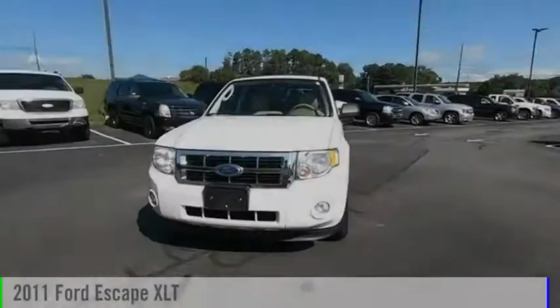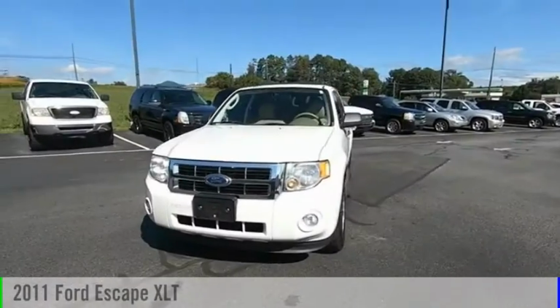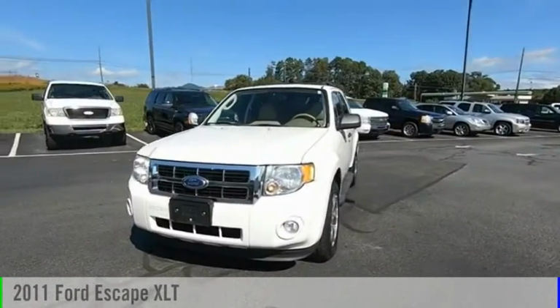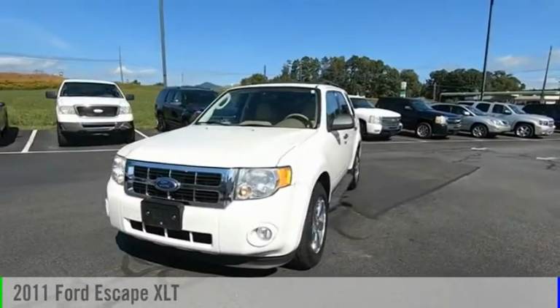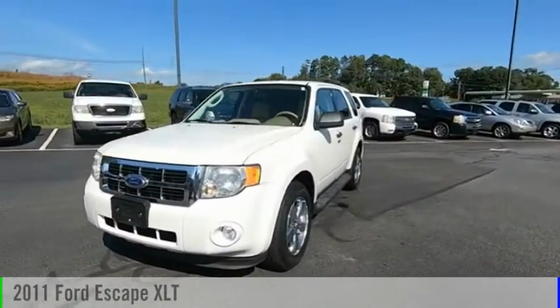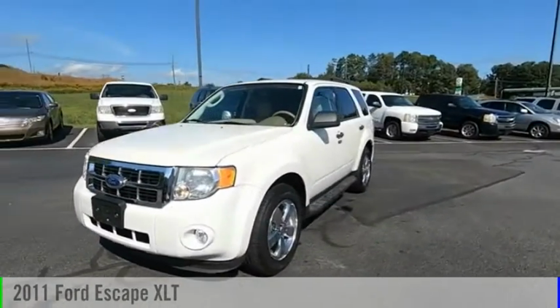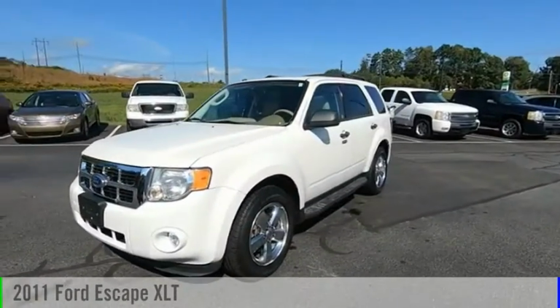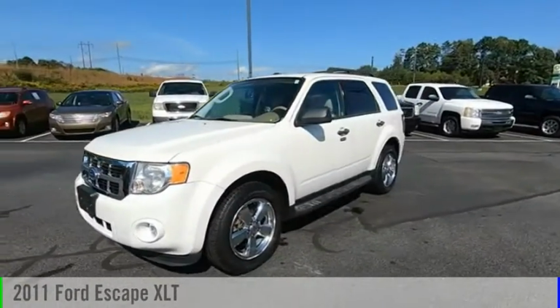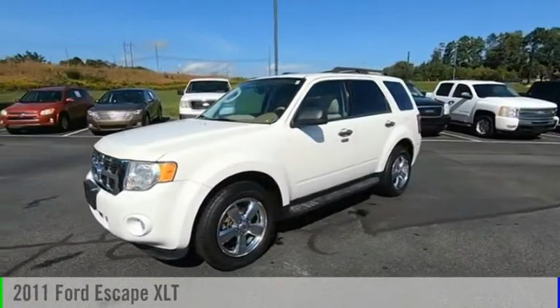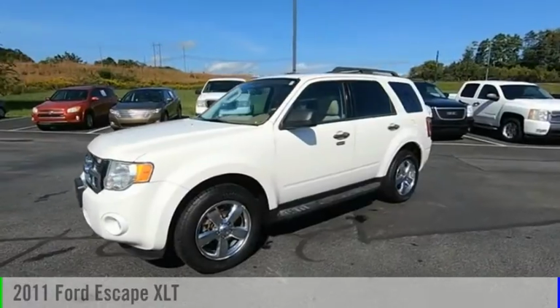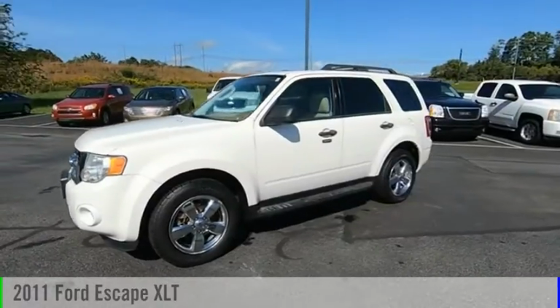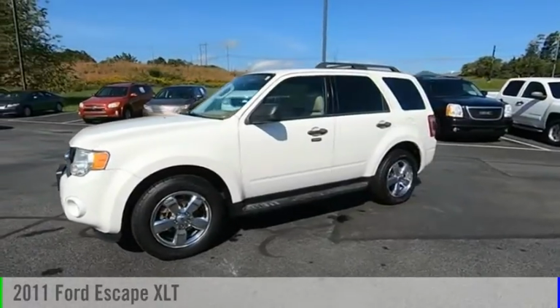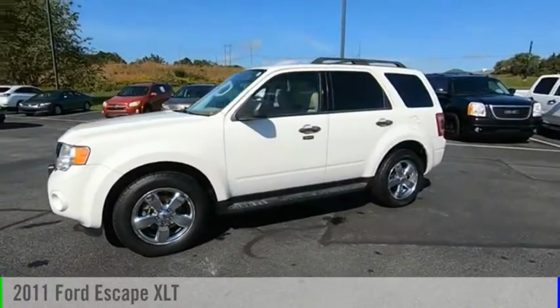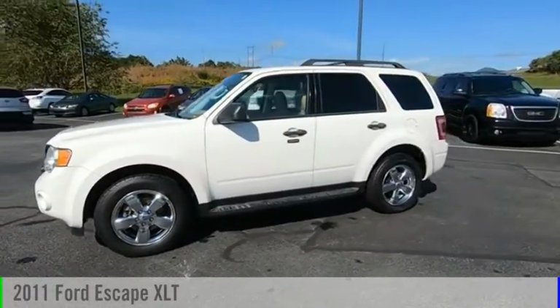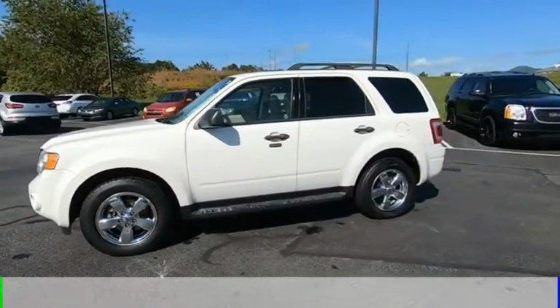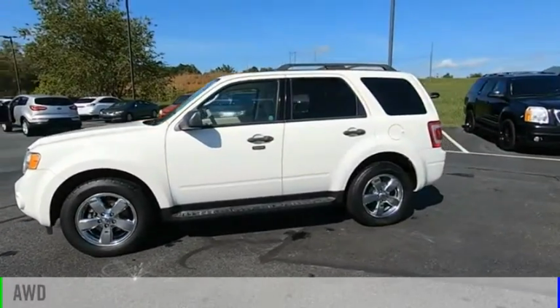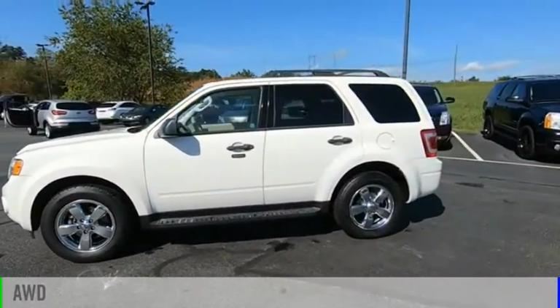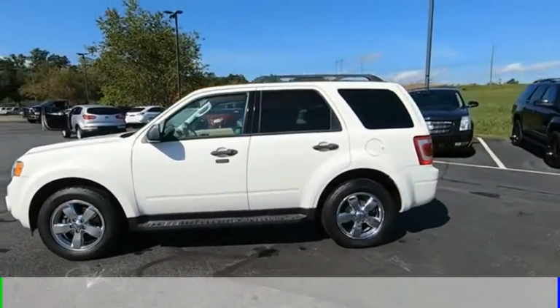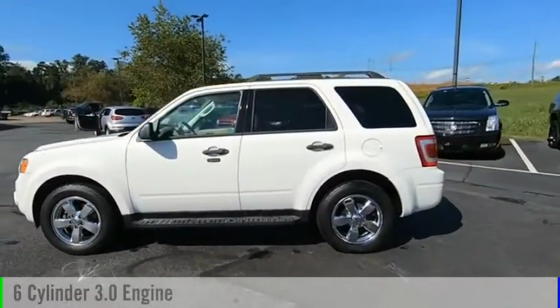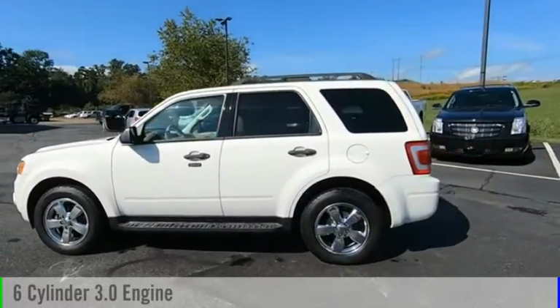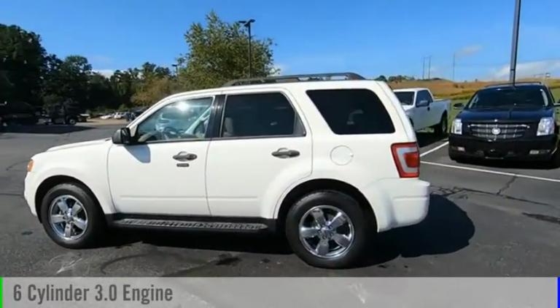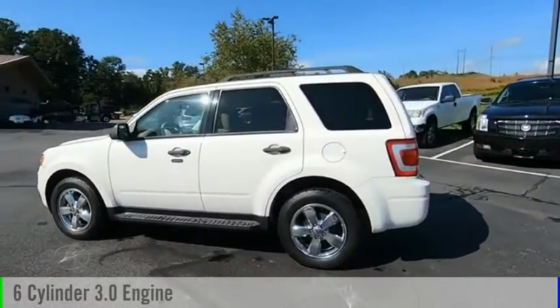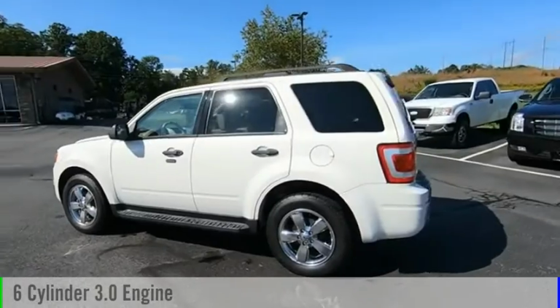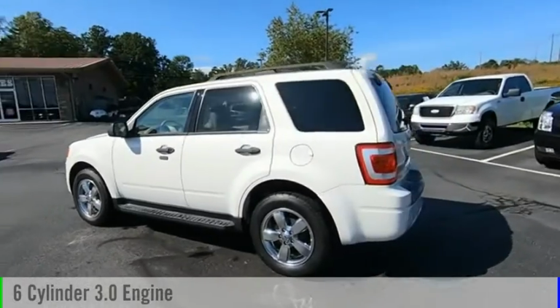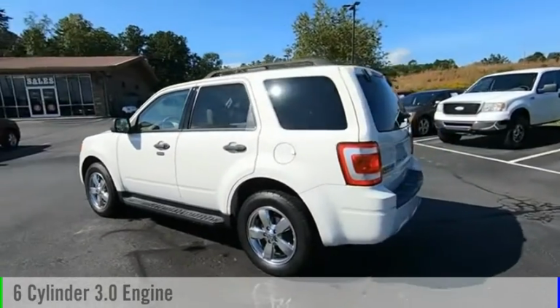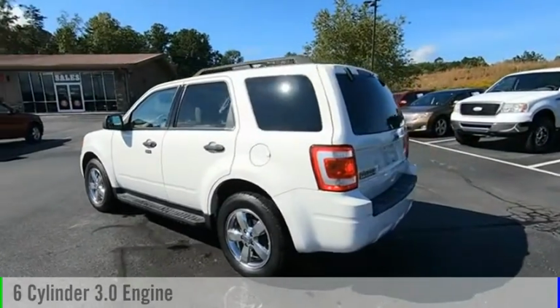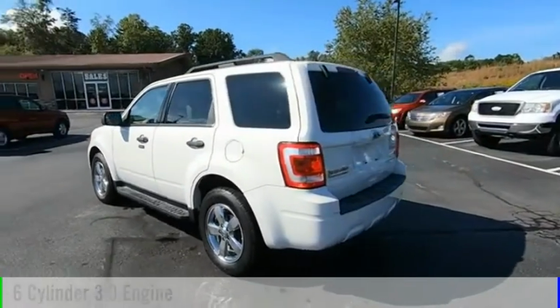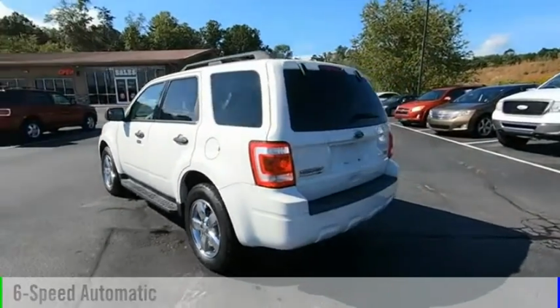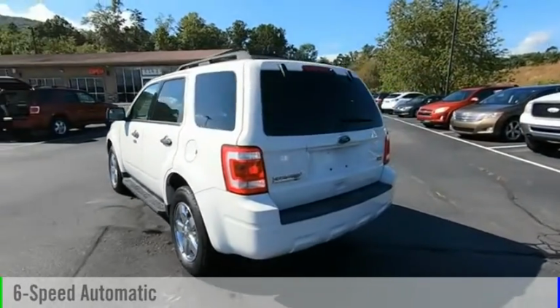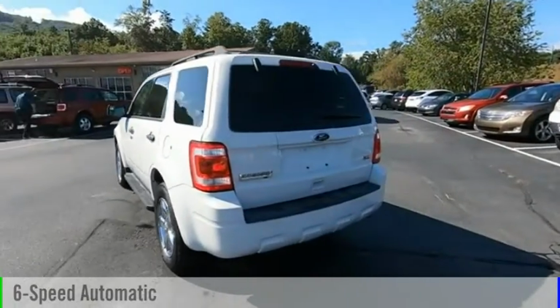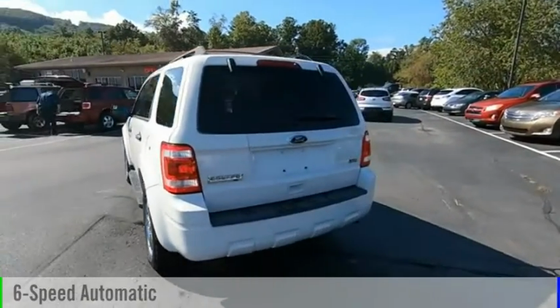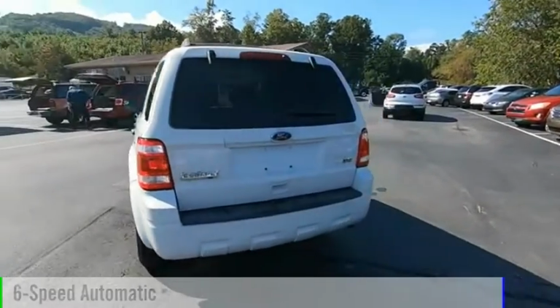Make a great choice today with the 2011 Escape. This vehicle is powered by all-wheel drive, six-cylinder, 3.0-liter engine and comes with a six-speed automatic transmission.